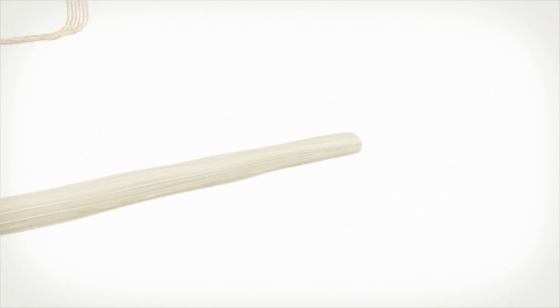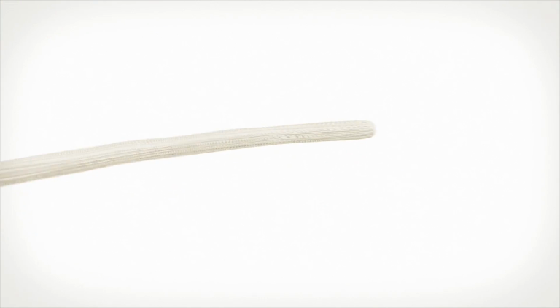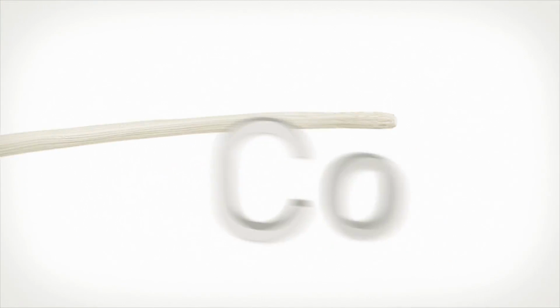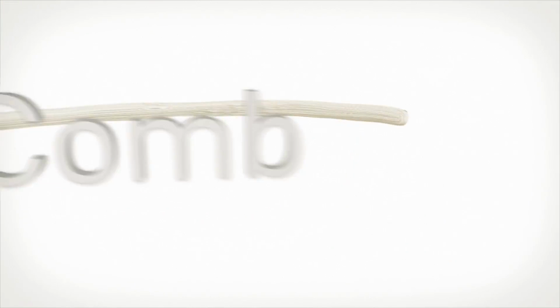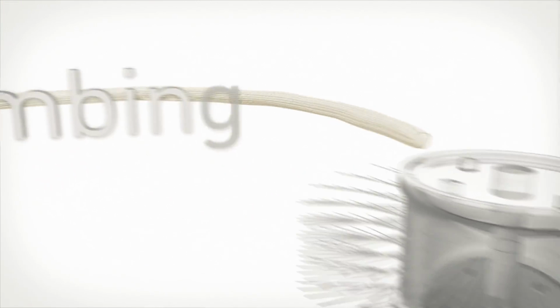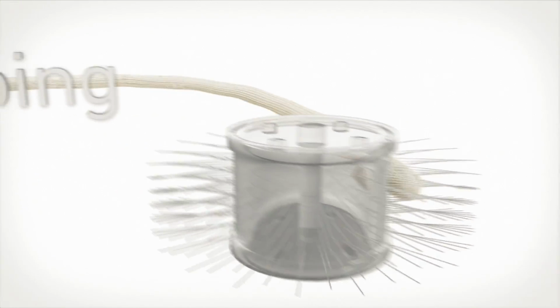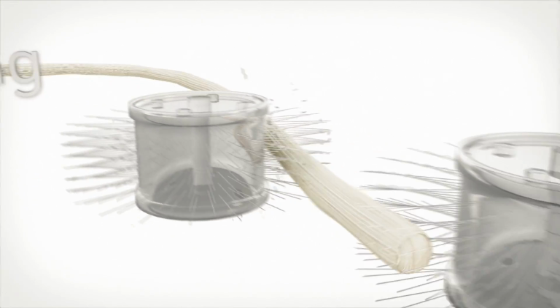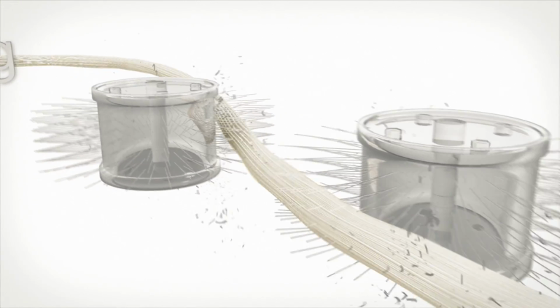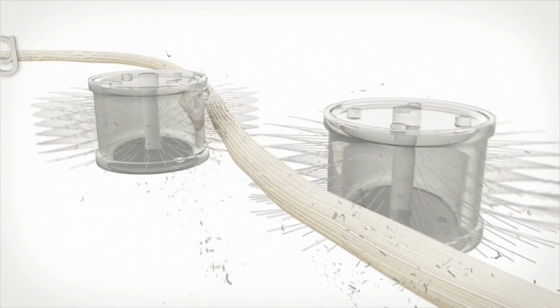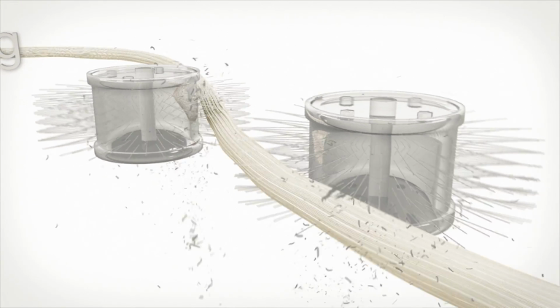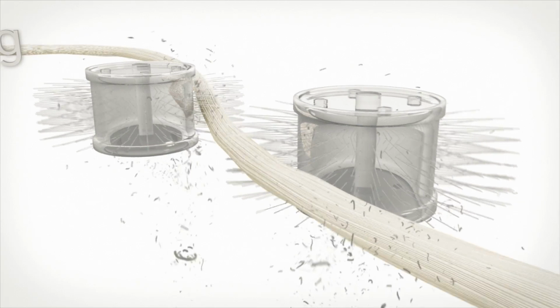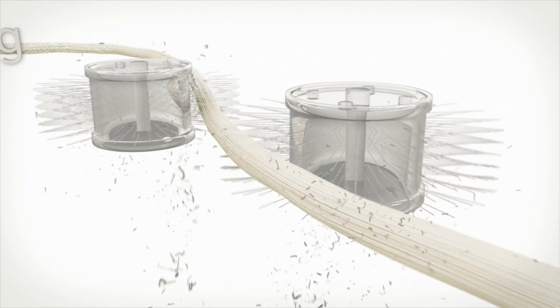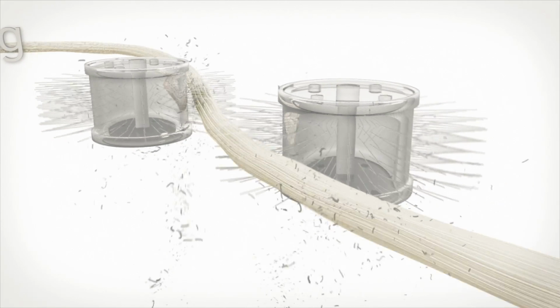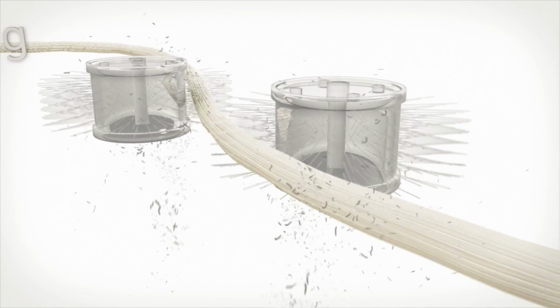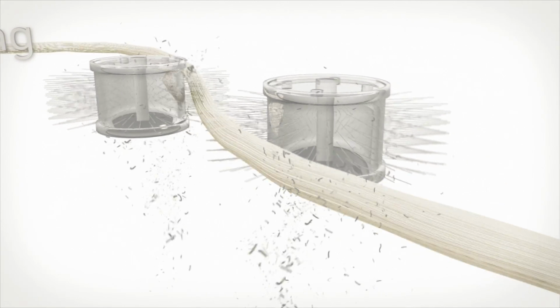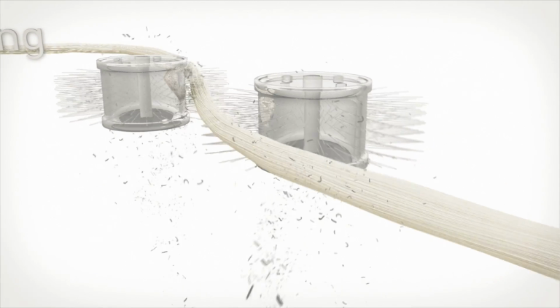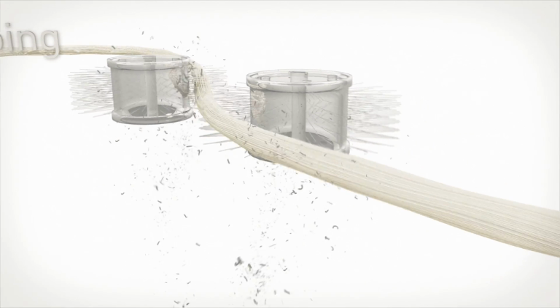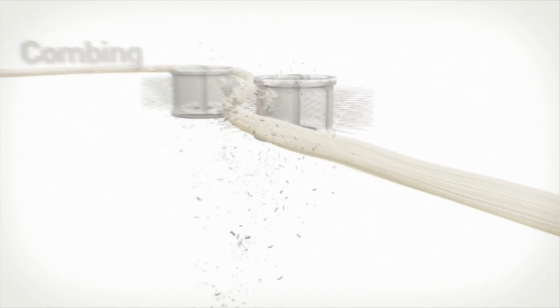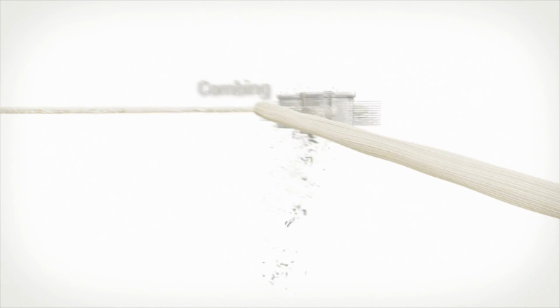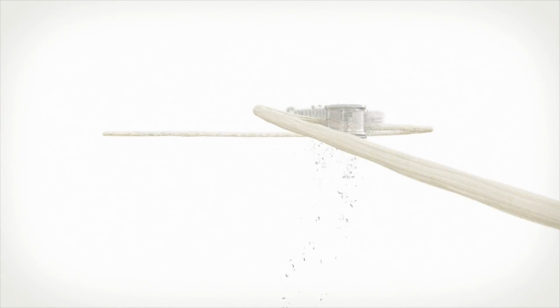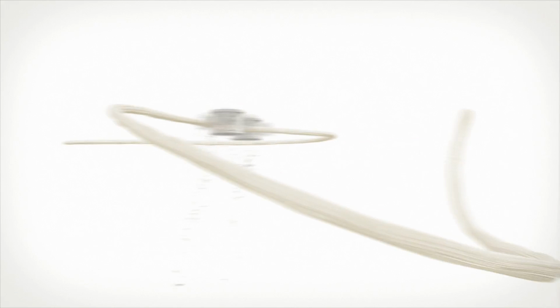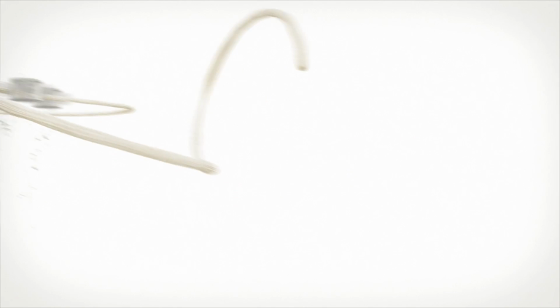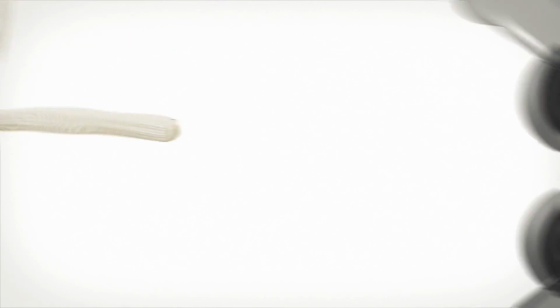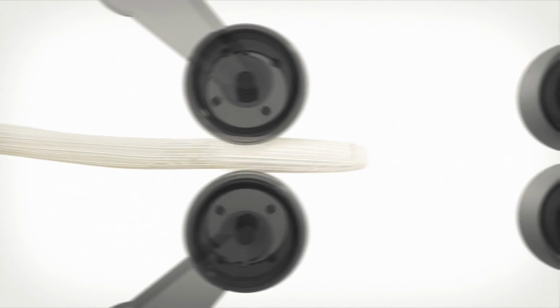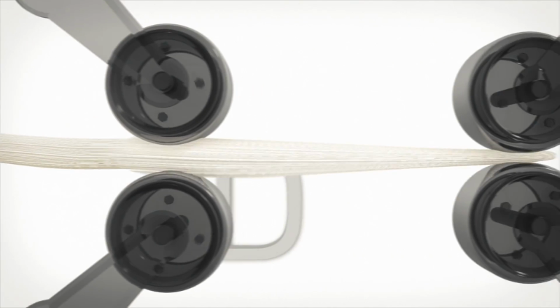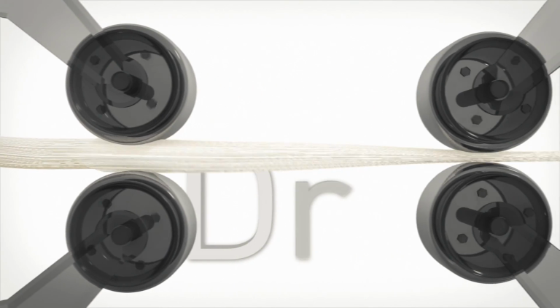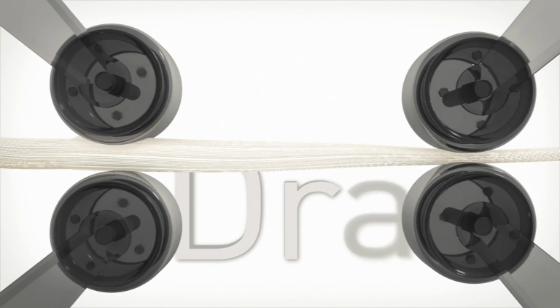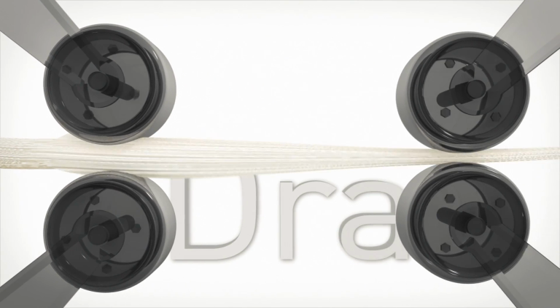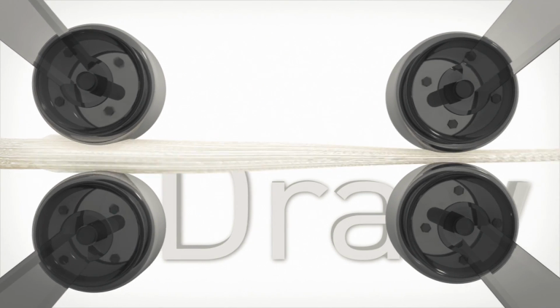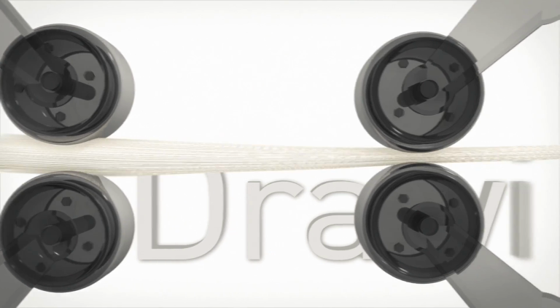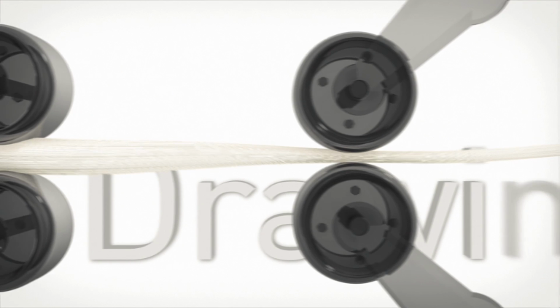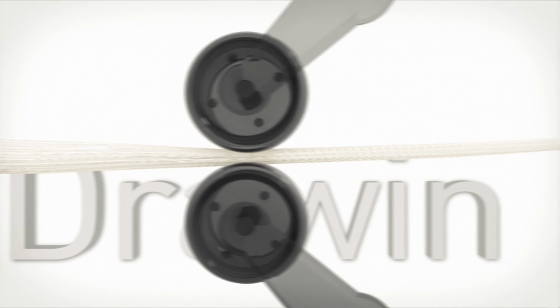From there, the wool undergoes a process called combing. The sliver is pulled through a fine-toothed comb, leaving short fibres and contamination behind. The resultant wool top is drawn down to a fine rope called a worsted roving.